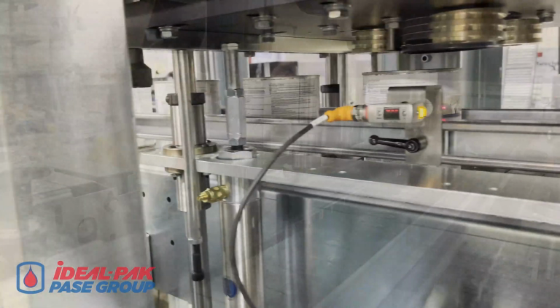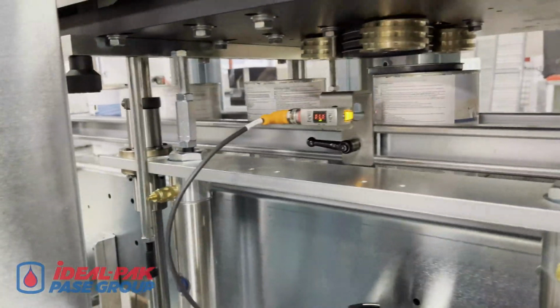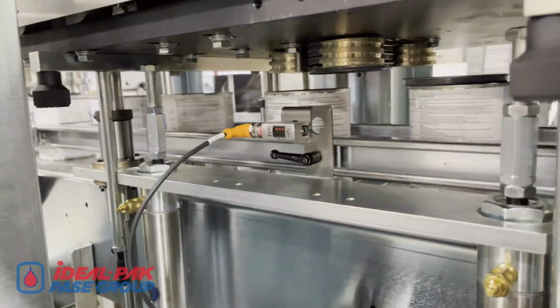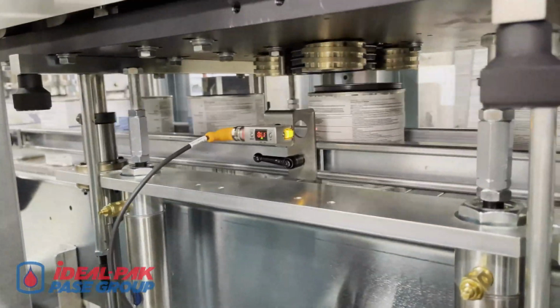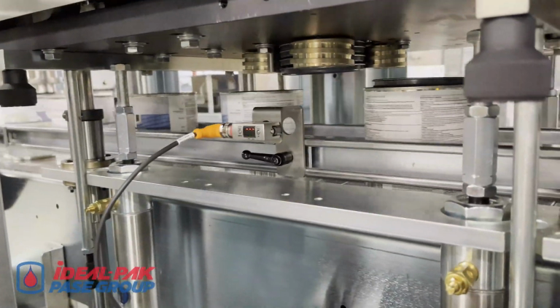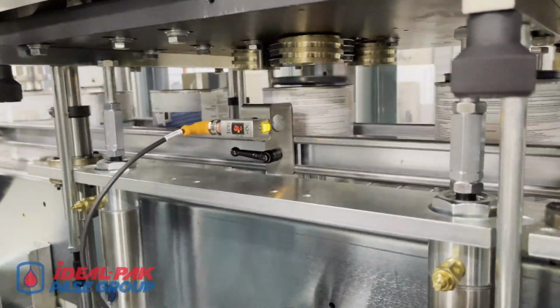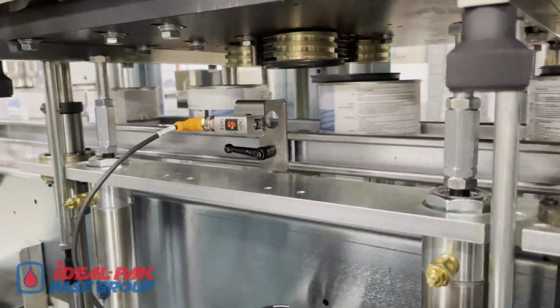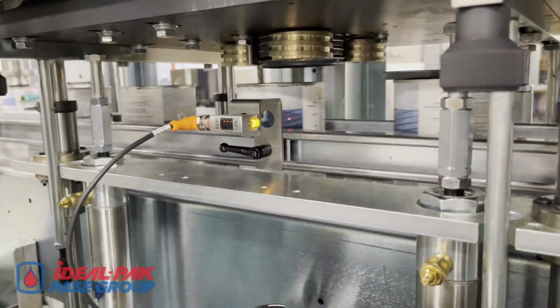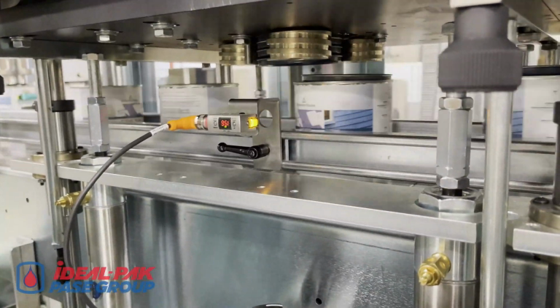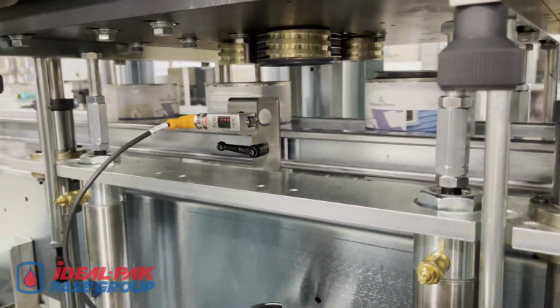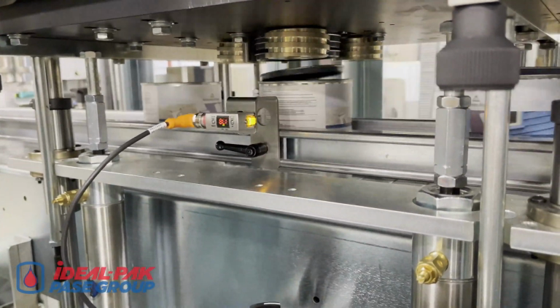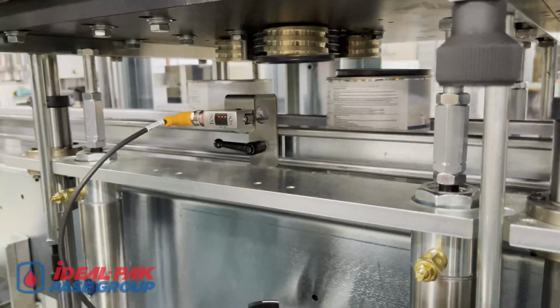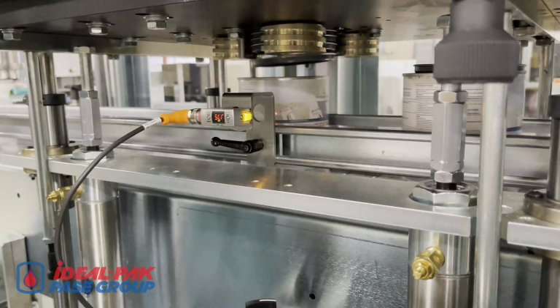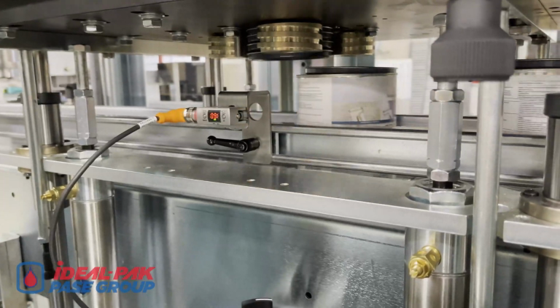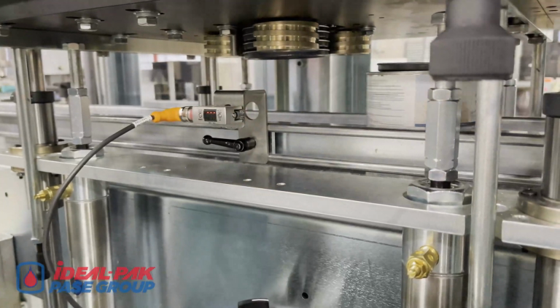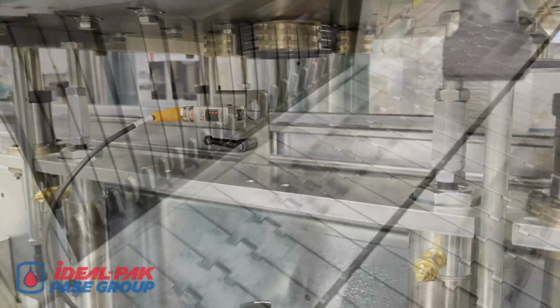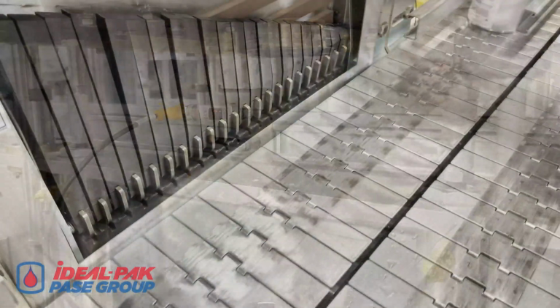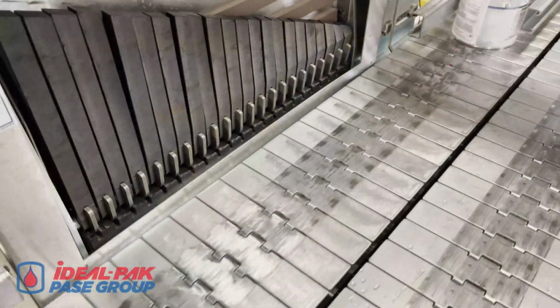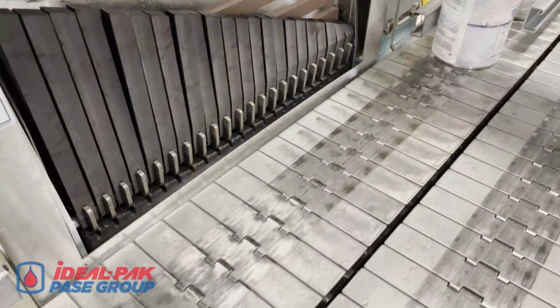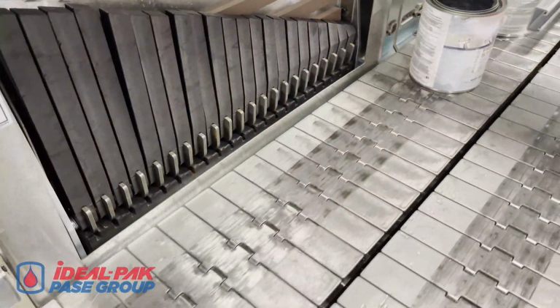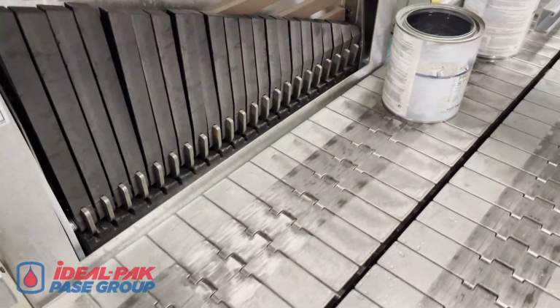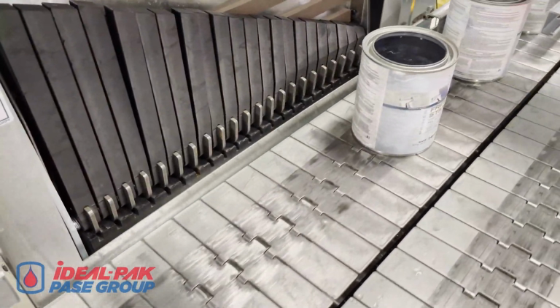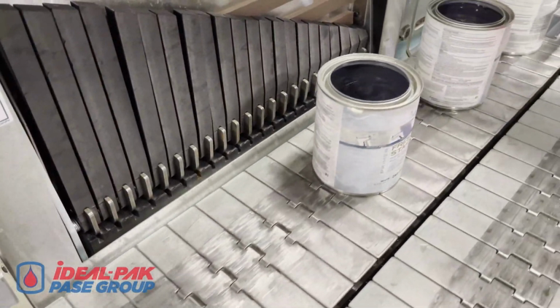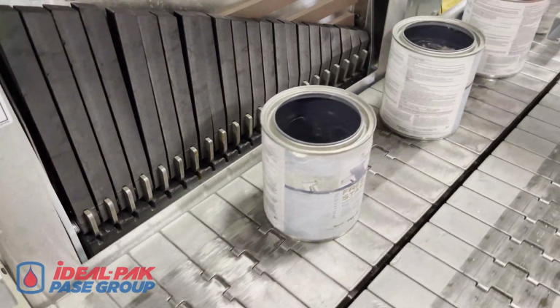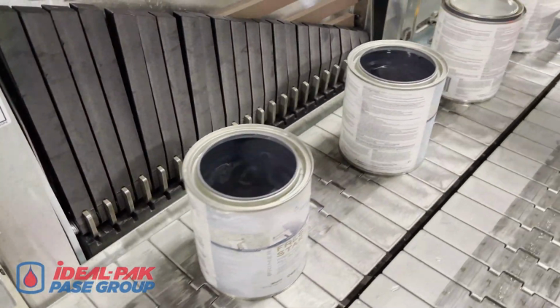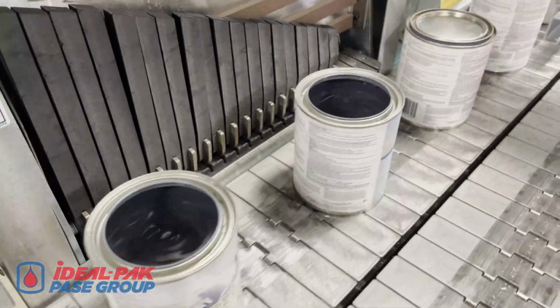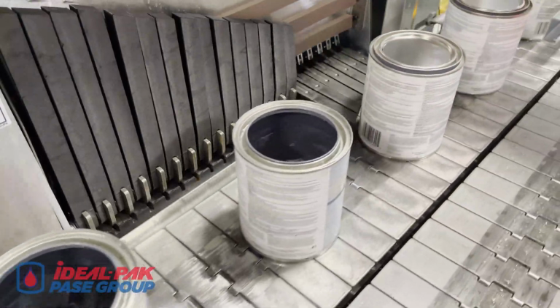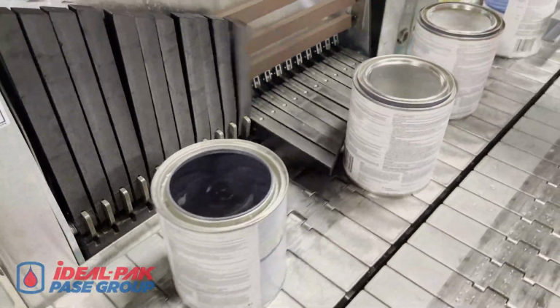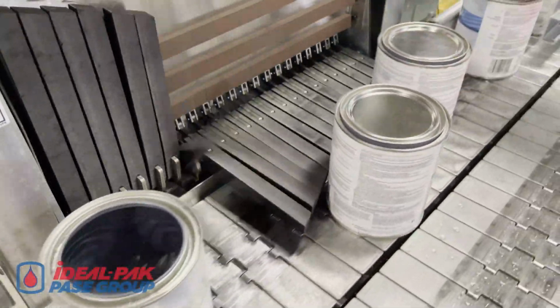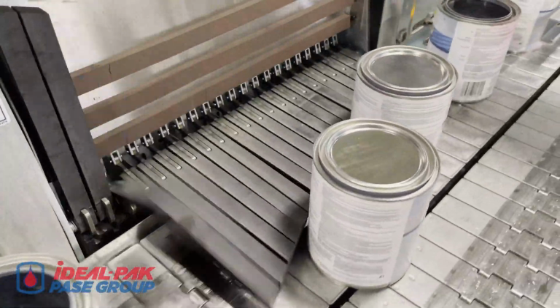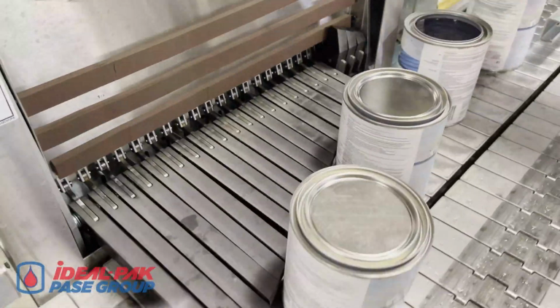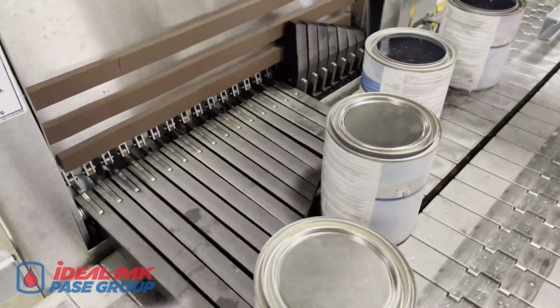High-speed lid placers use machine cams for robust lid-placing performance. The finger sorter moves unlidded containers onto the rework conveyor — this demonstrates a test of a rare situation.